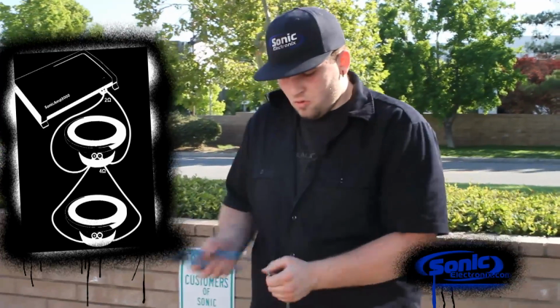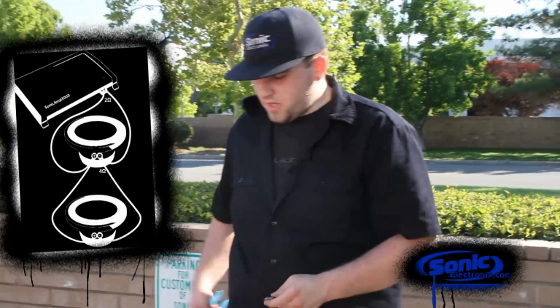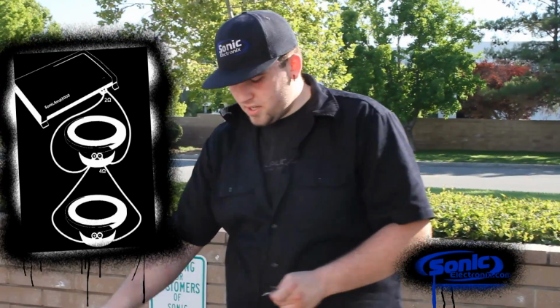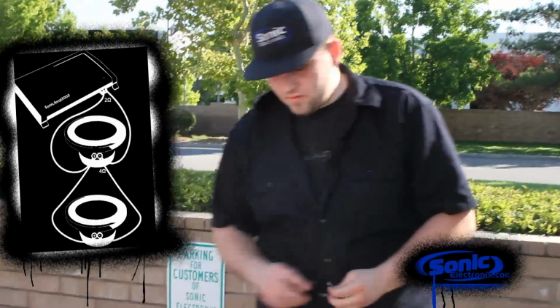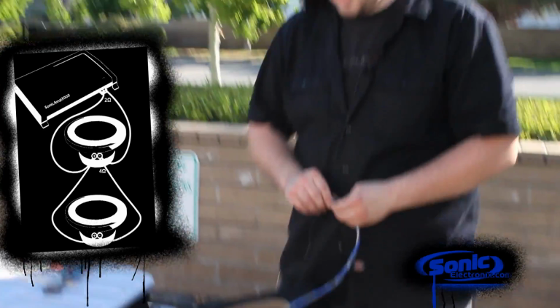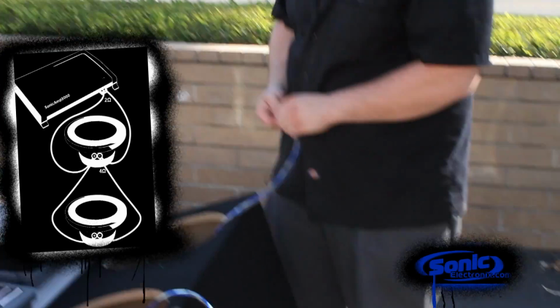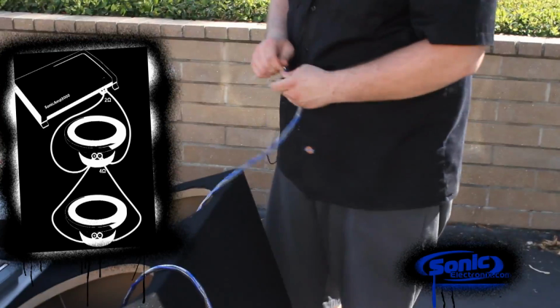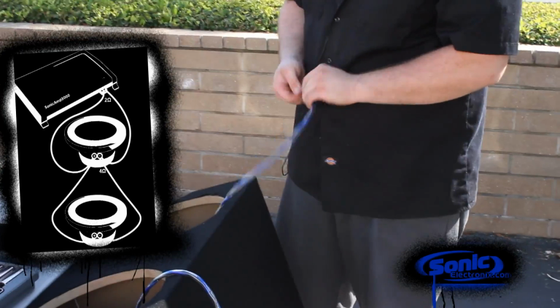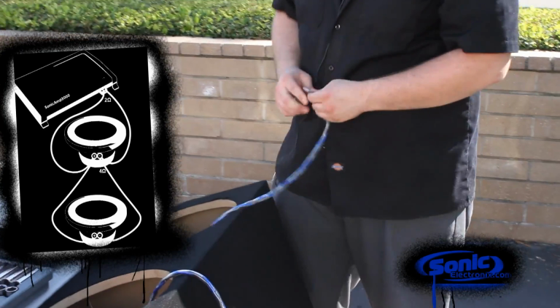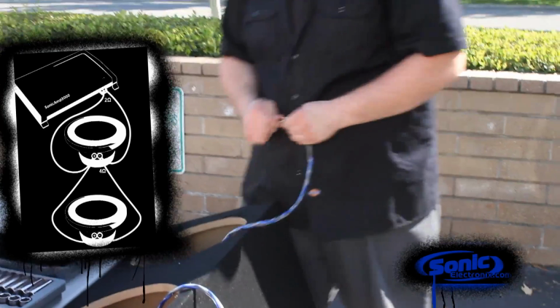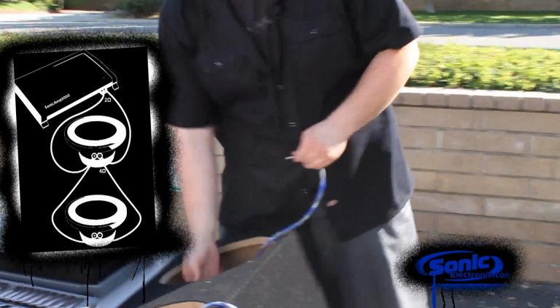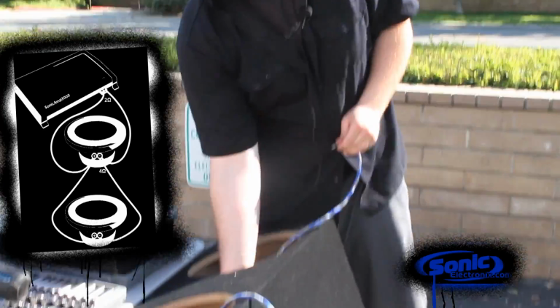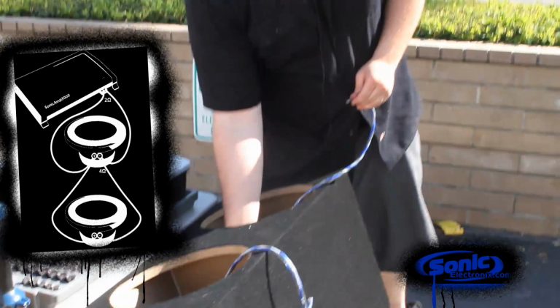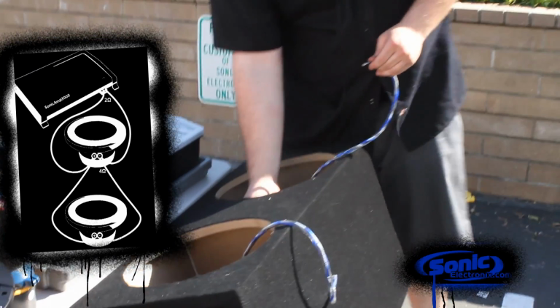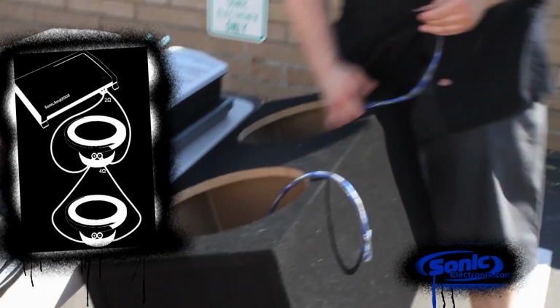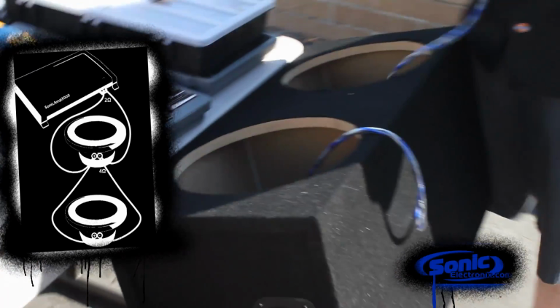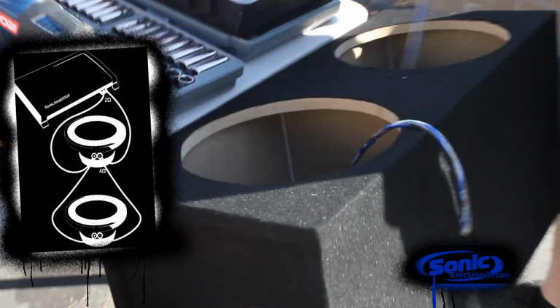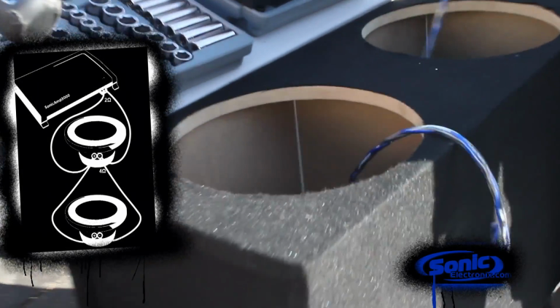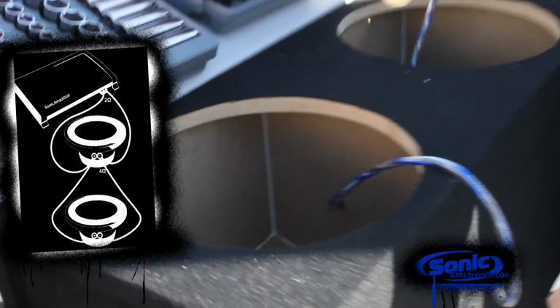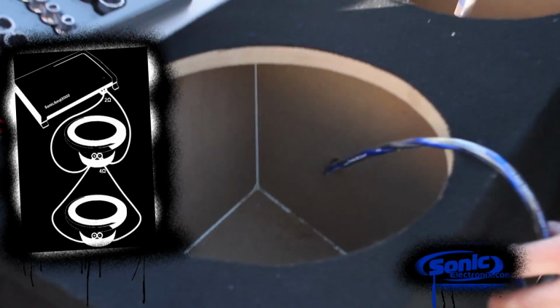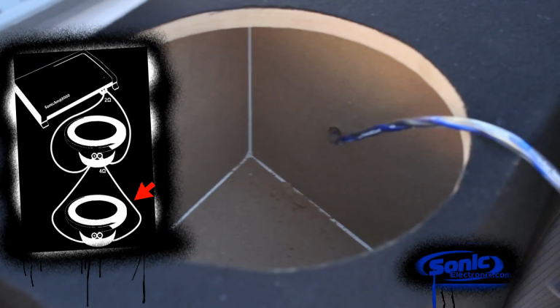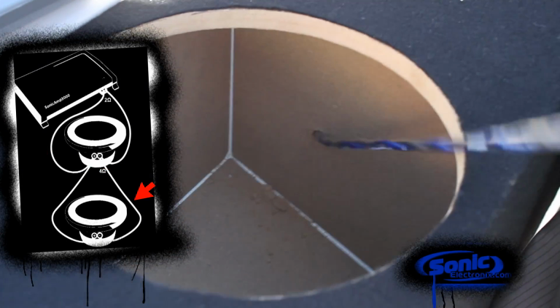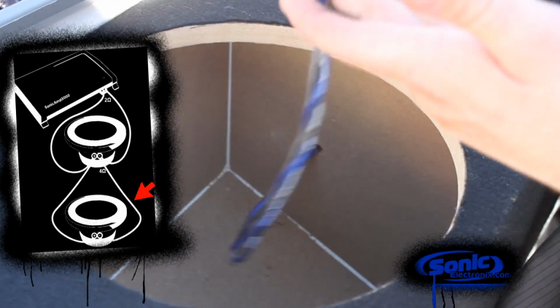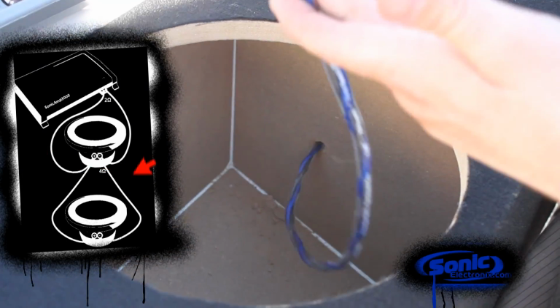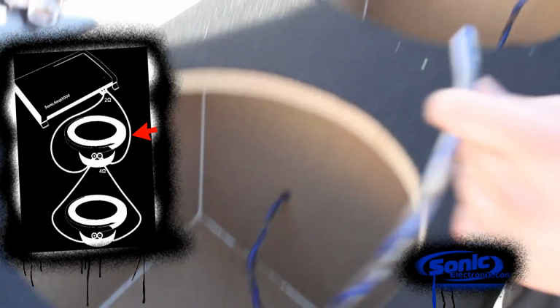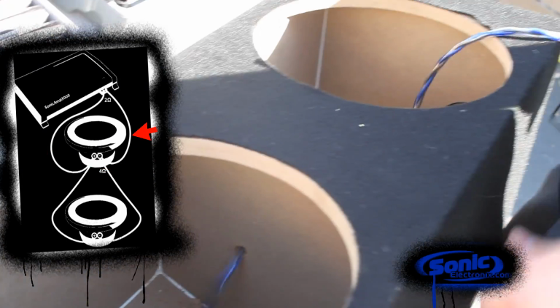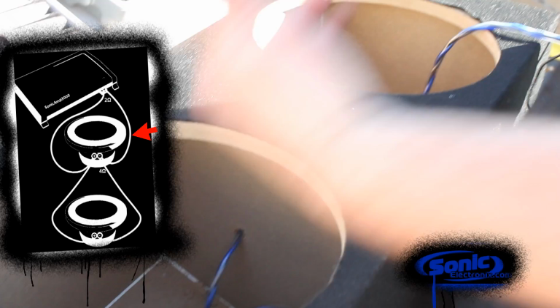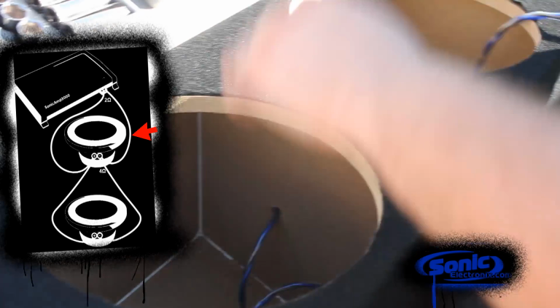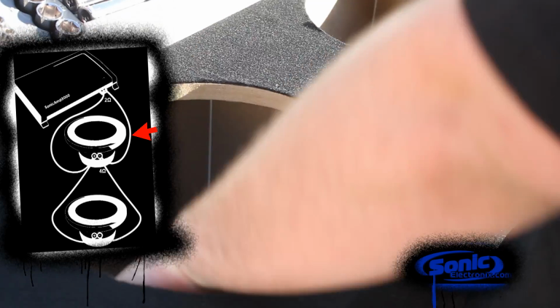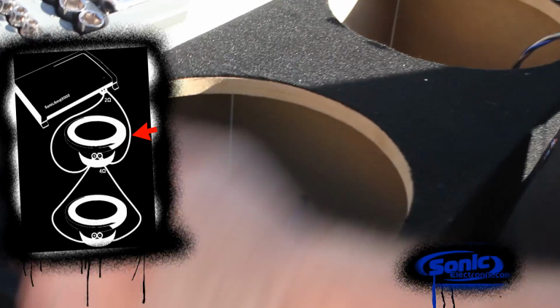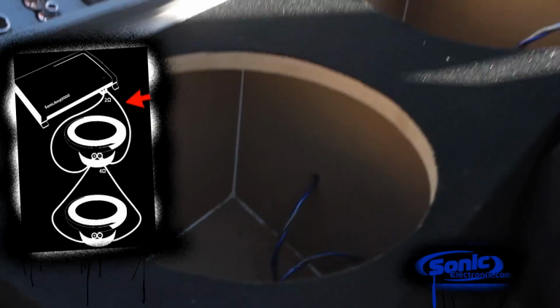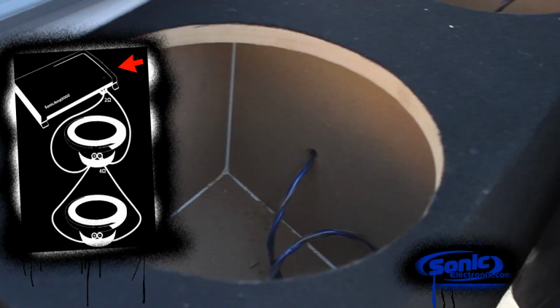What I've done here, instead of utilizing the terminals on the outside, I went ahead and drilled a hole through the center of the box to feed the wire for the right-hand sub going to the left sub, from the left sub to the terminal, then to the amp.